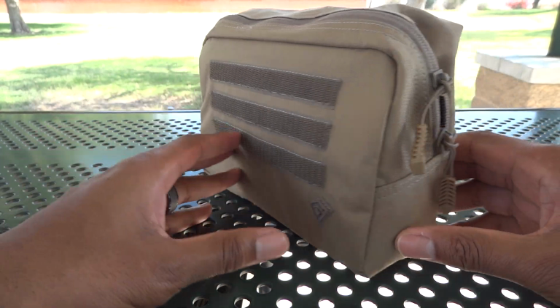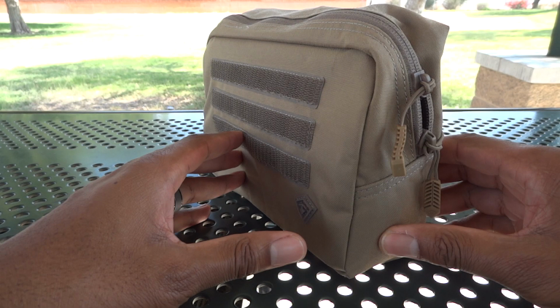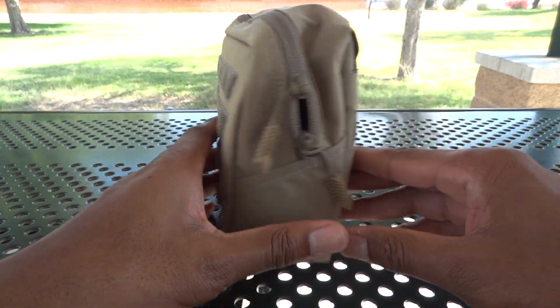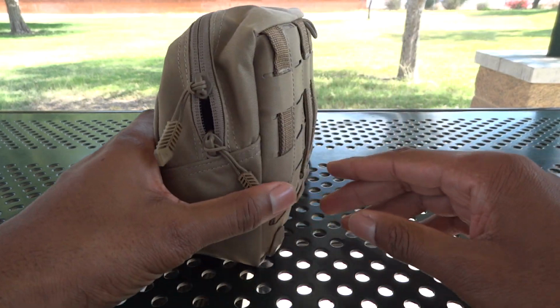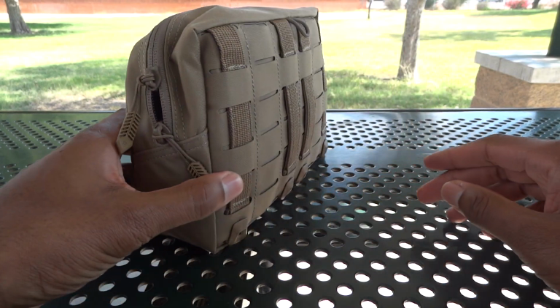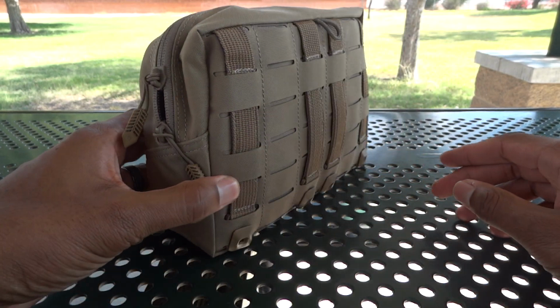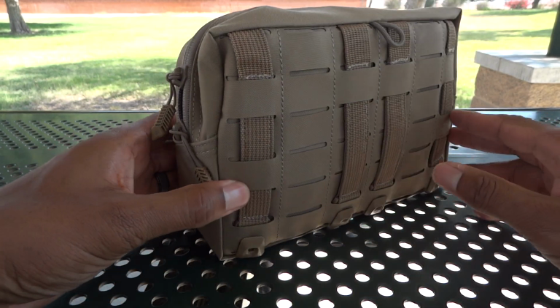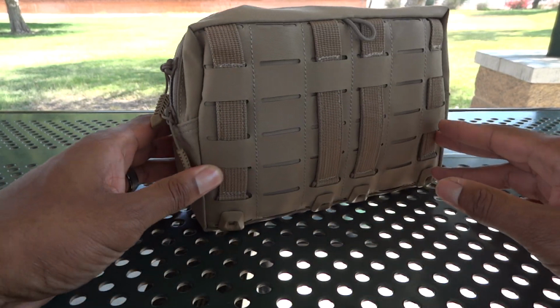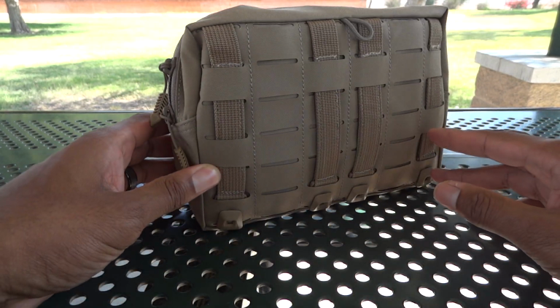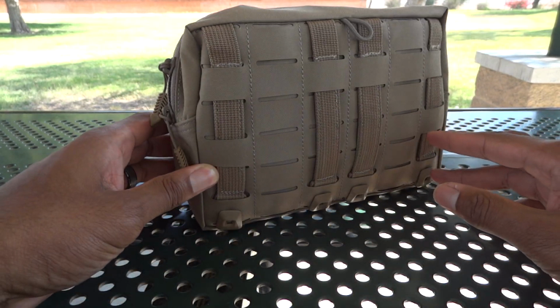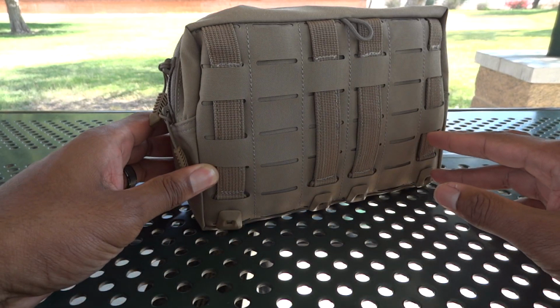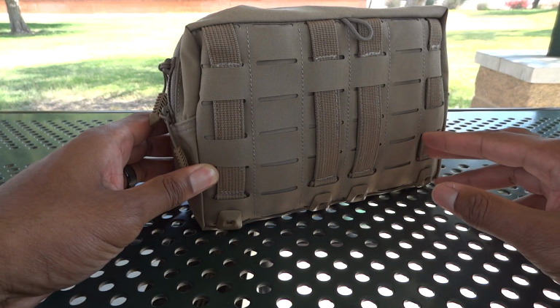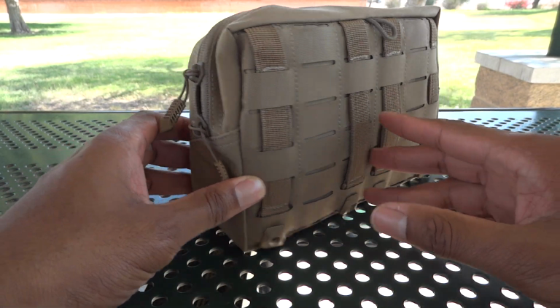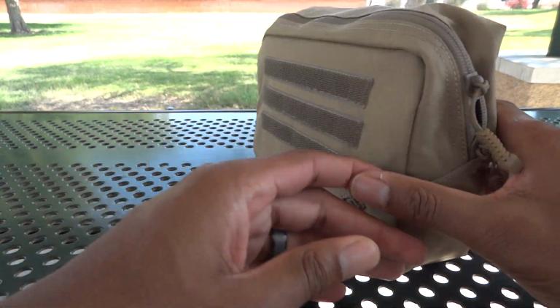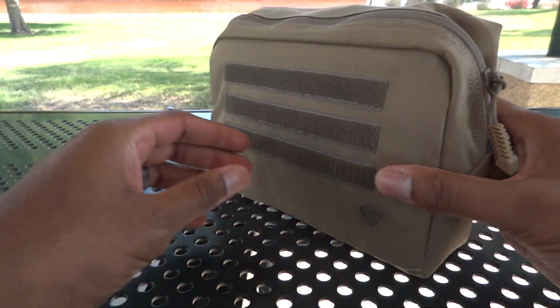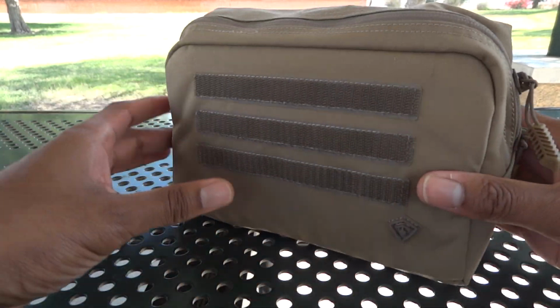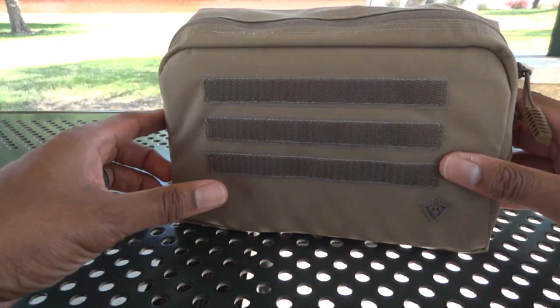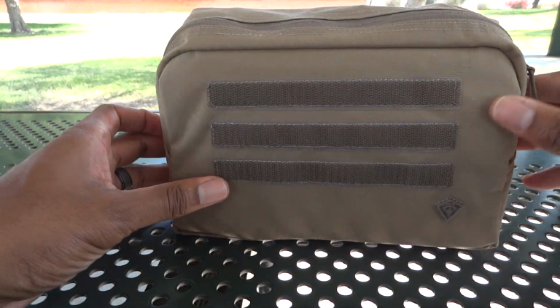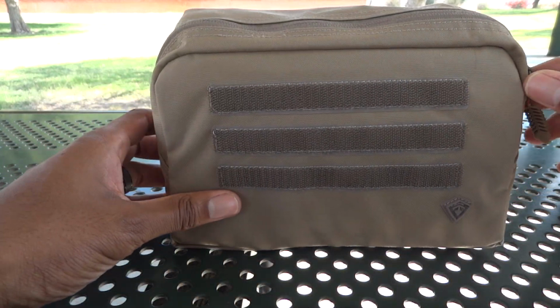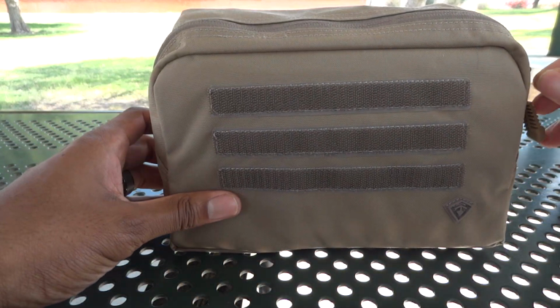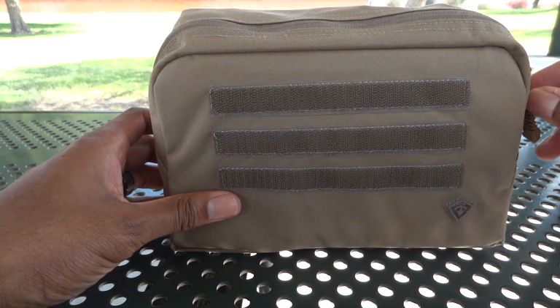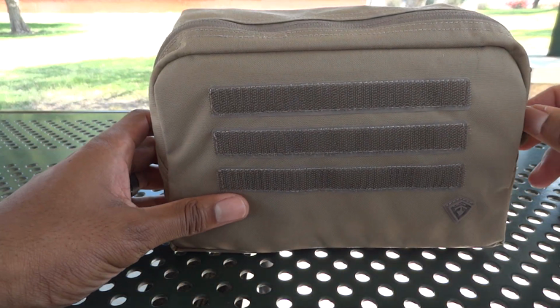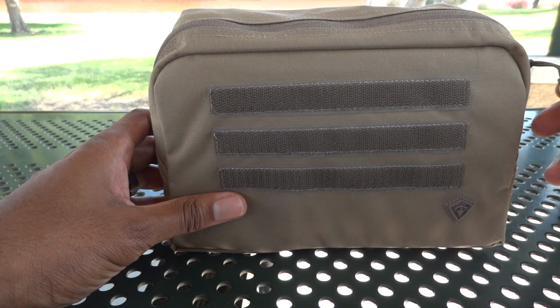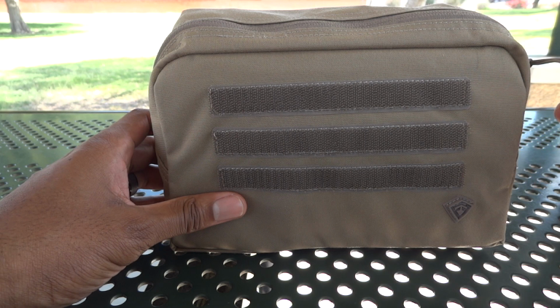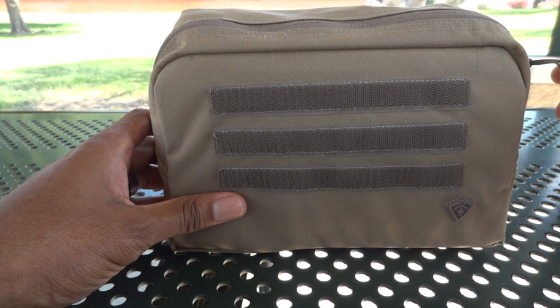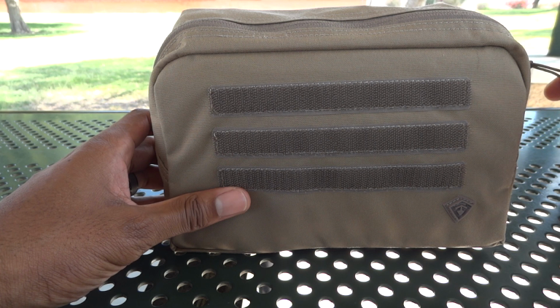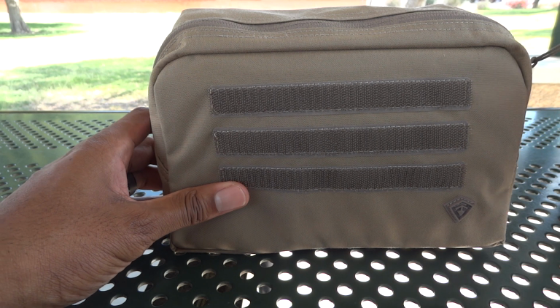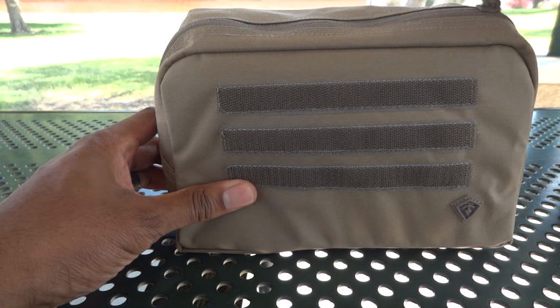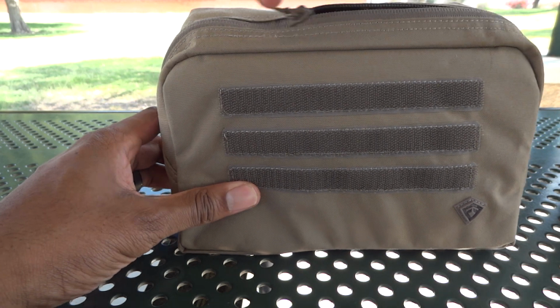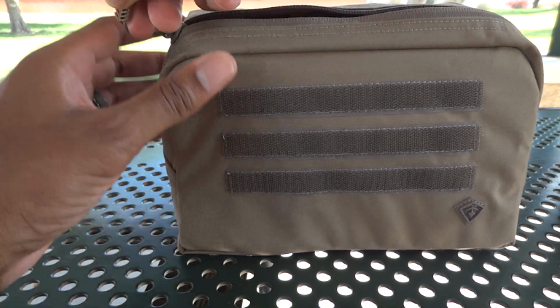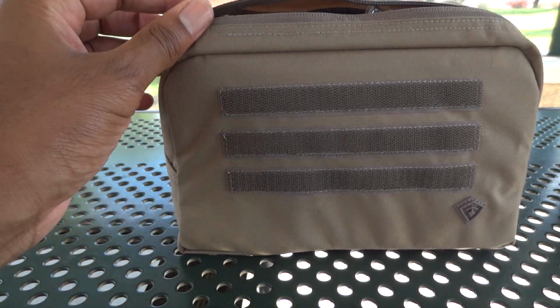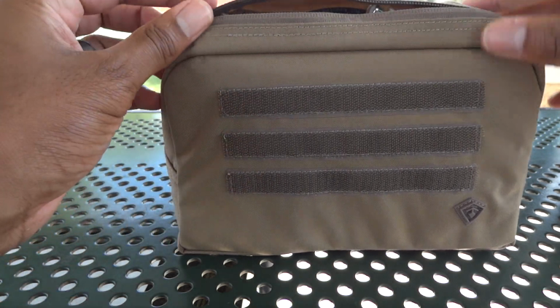This is how I normally carry the radio day-to-day. This is a tactical First Tactics pouch.